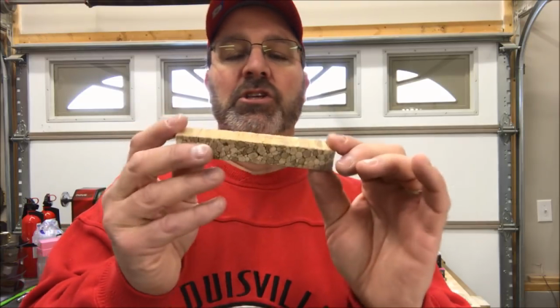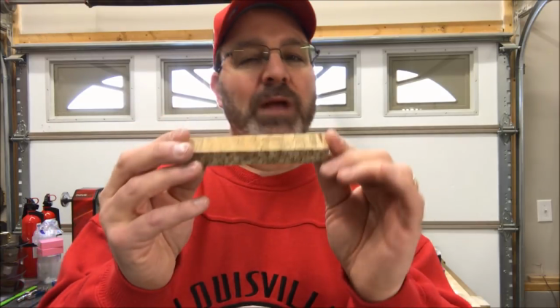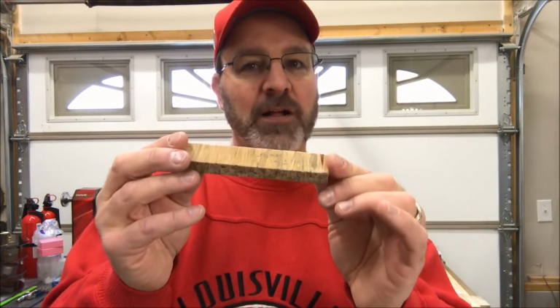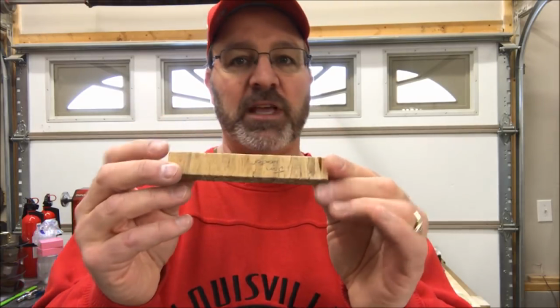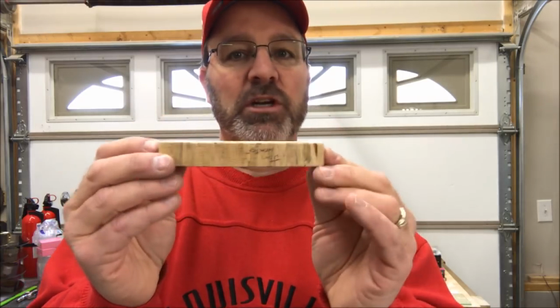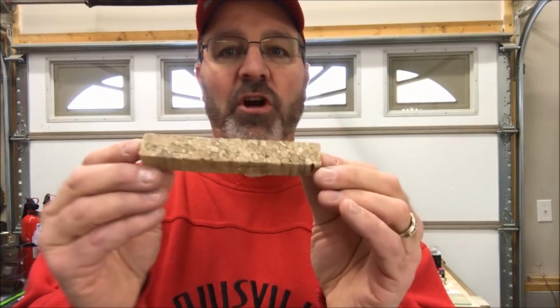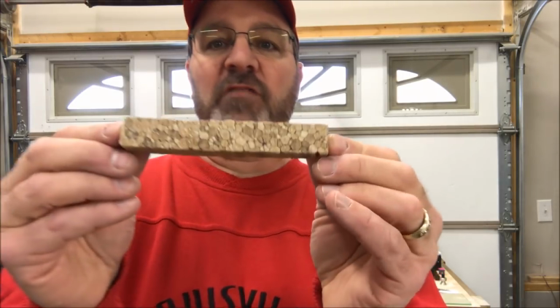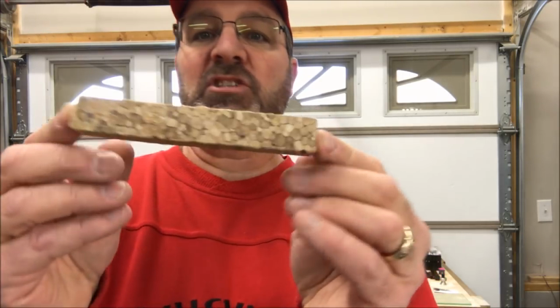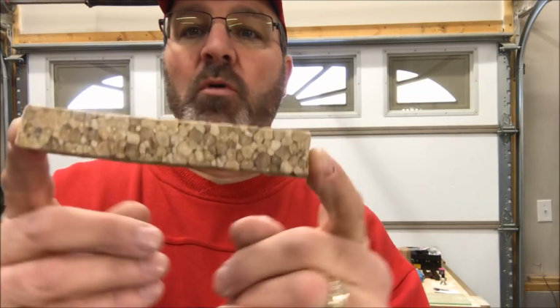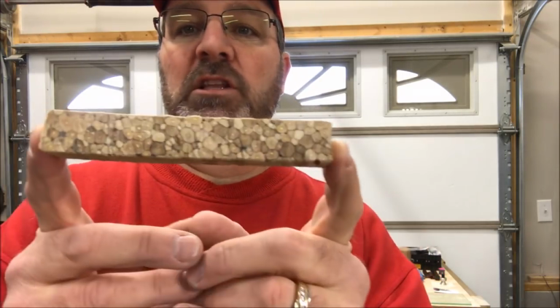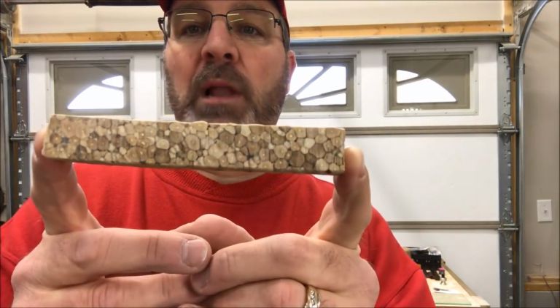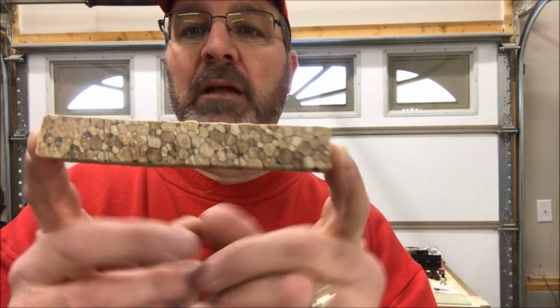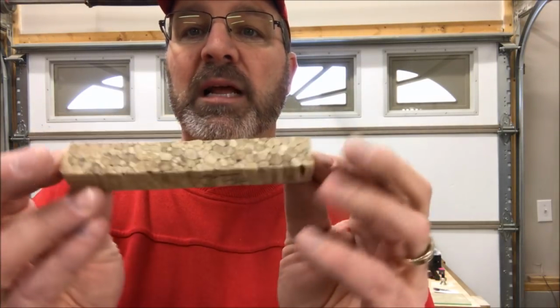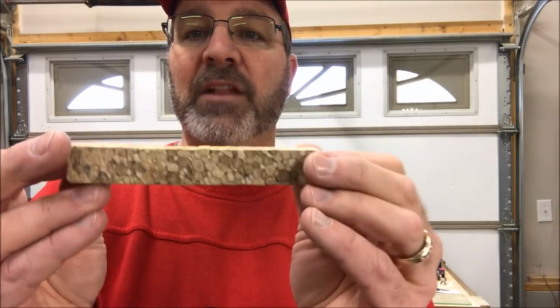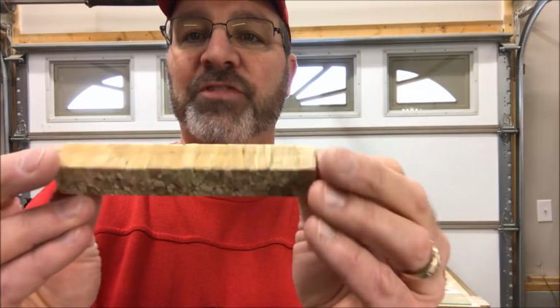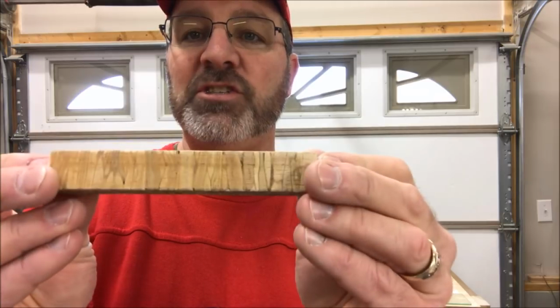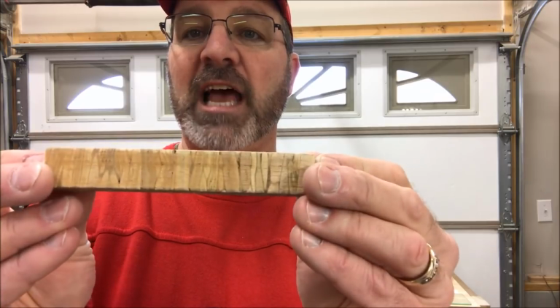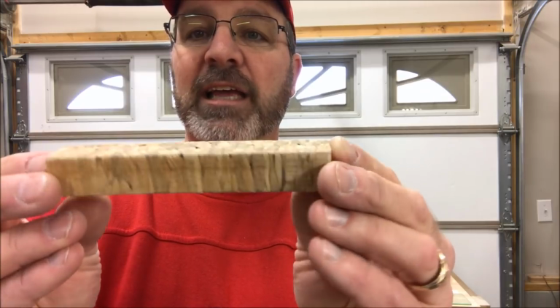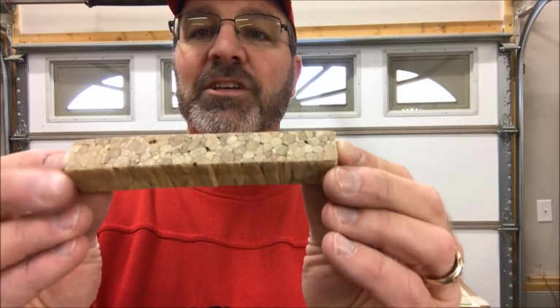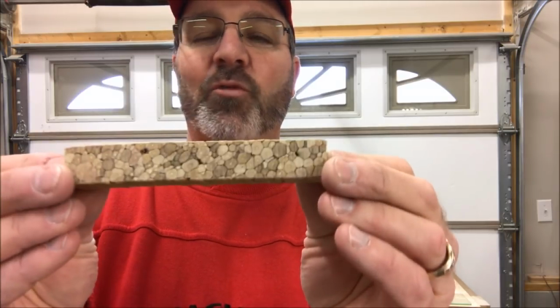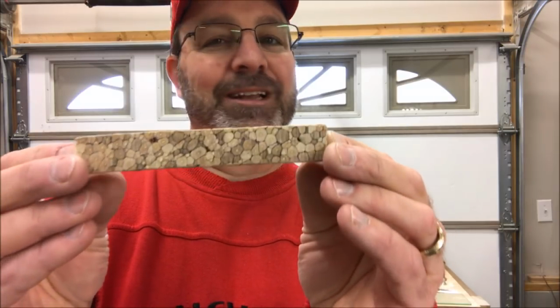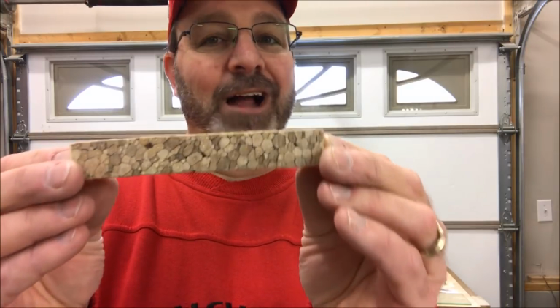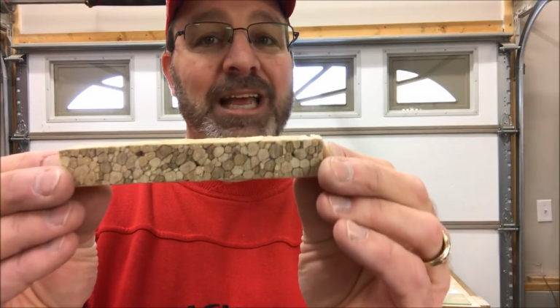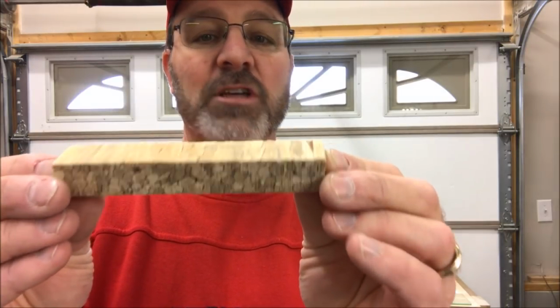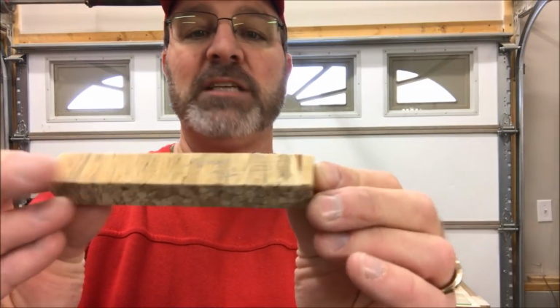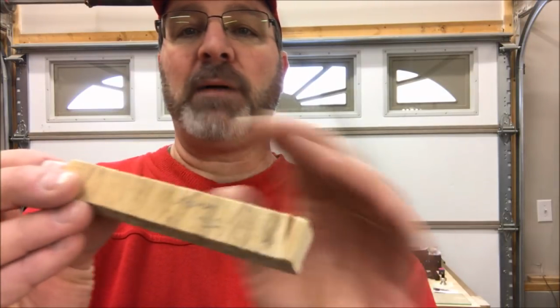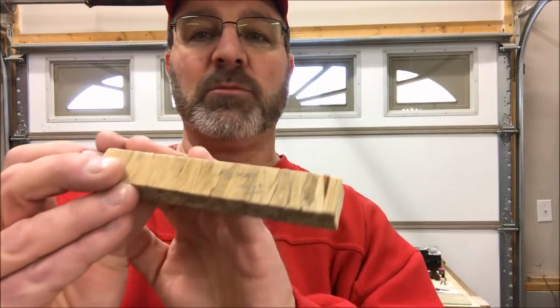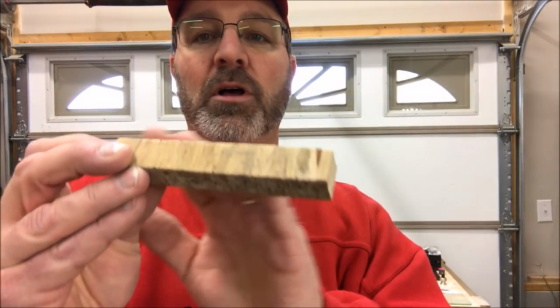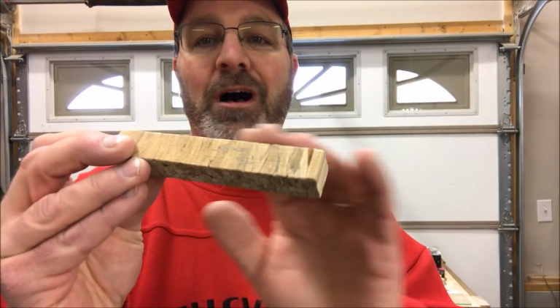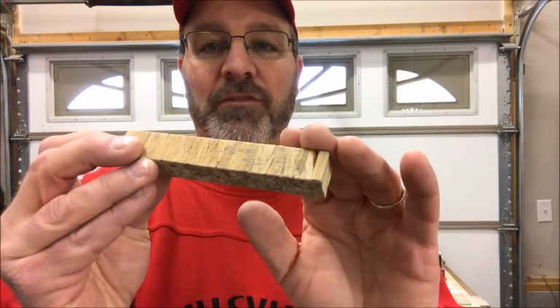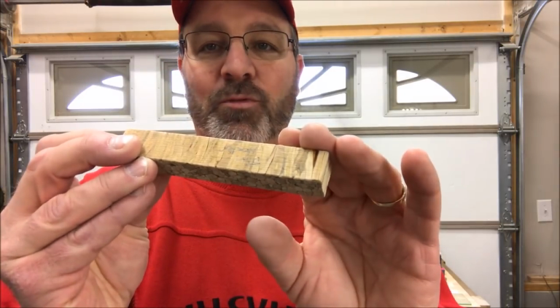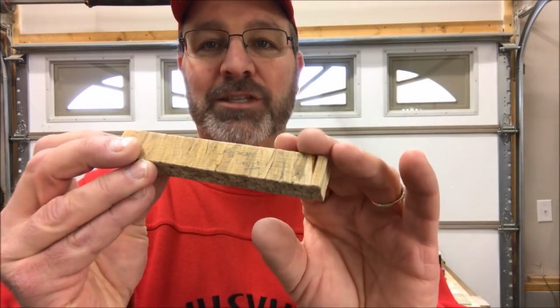So we've got a couple of things. We're going to start off by soaking this blank in thin CA so that we can lock together as best as possible all of these twigs.